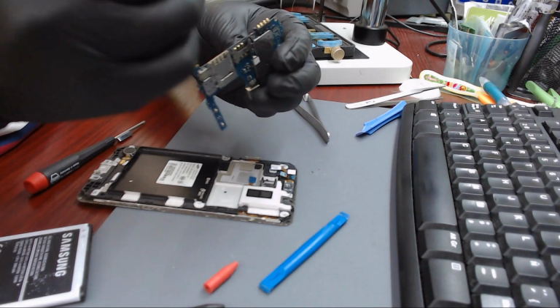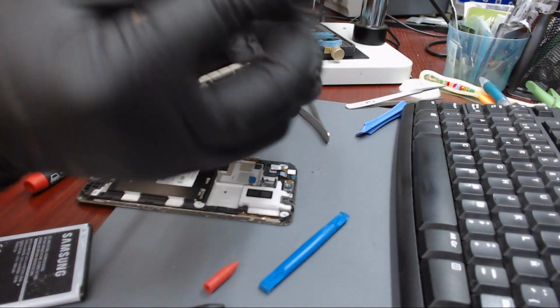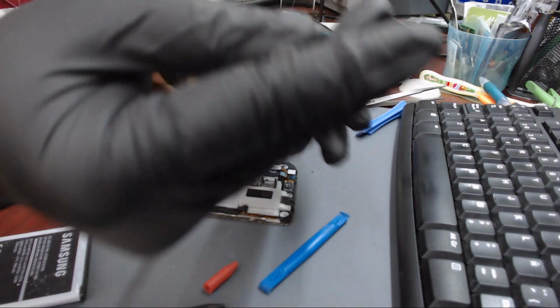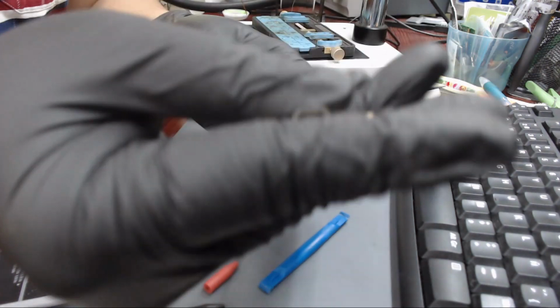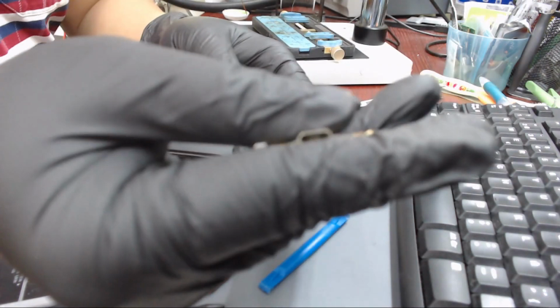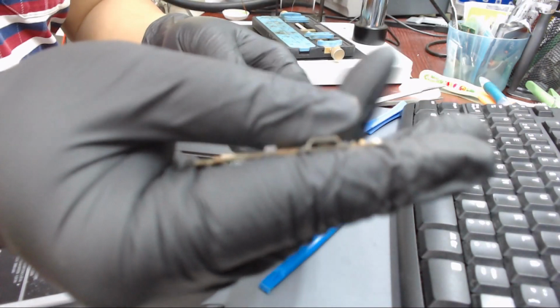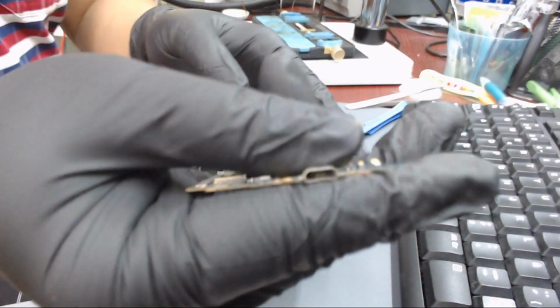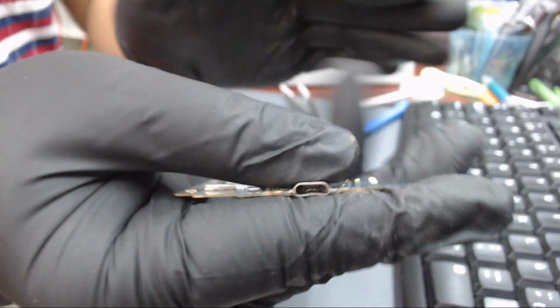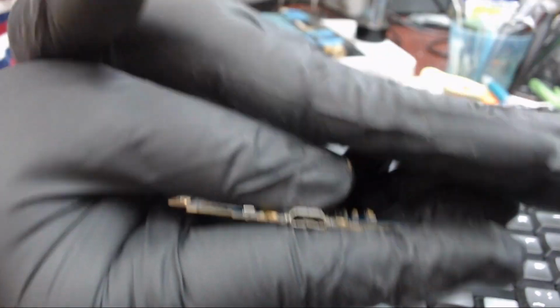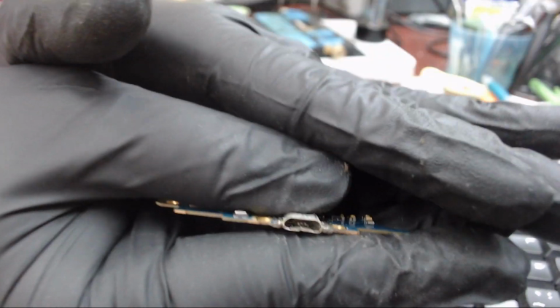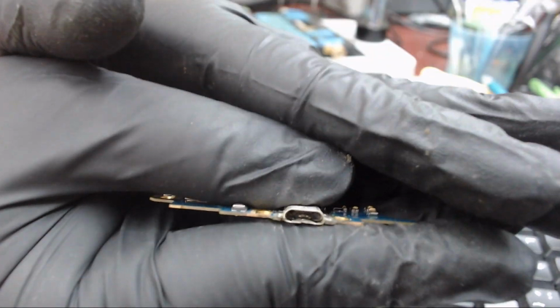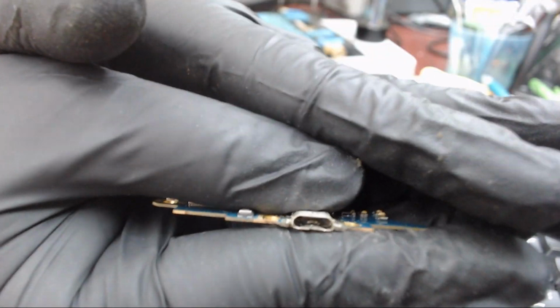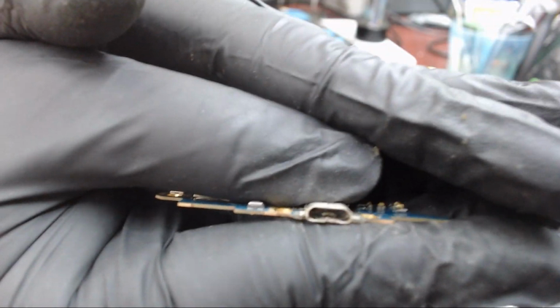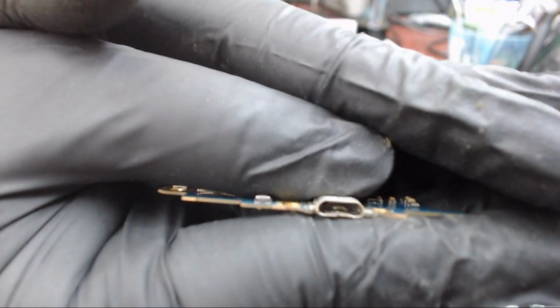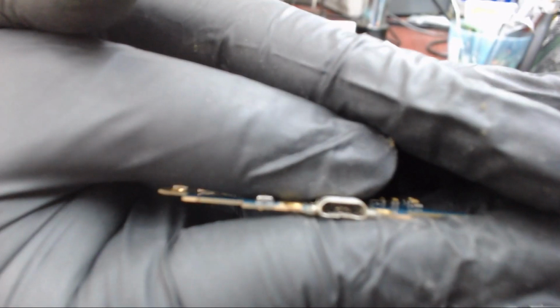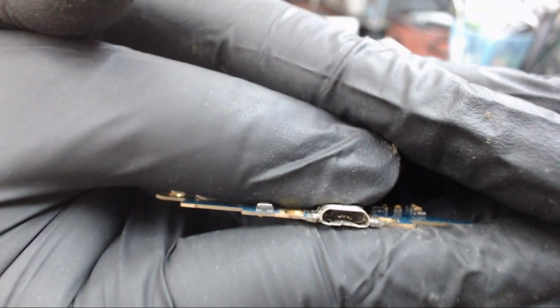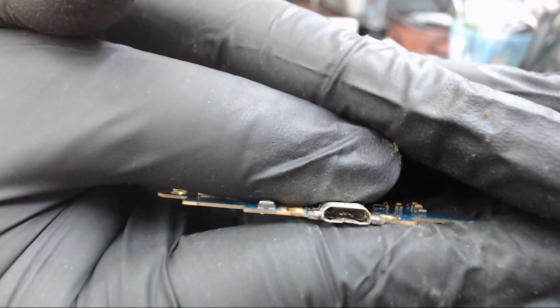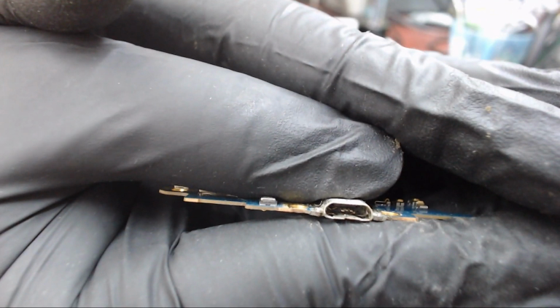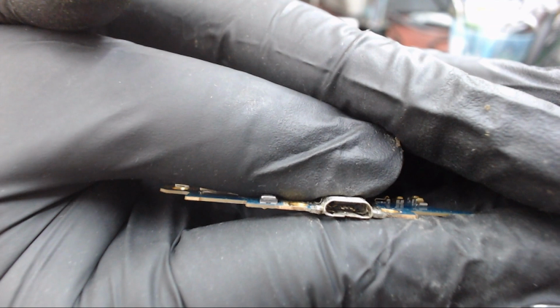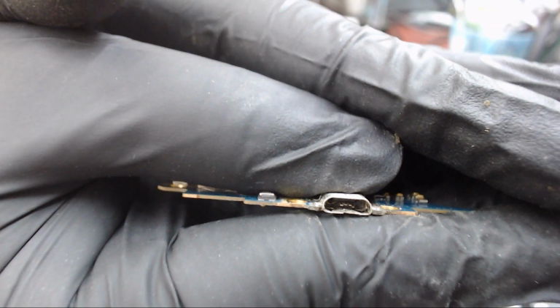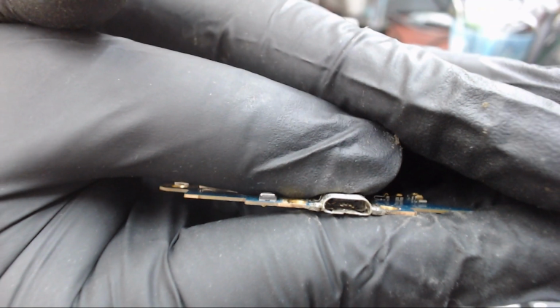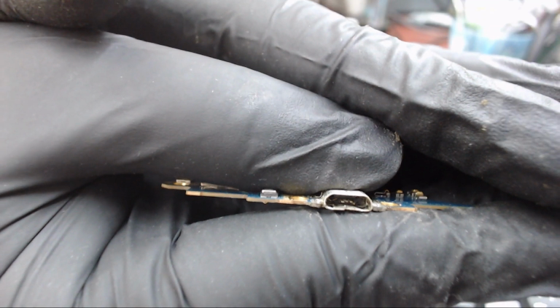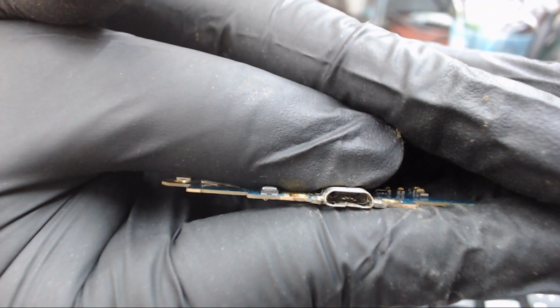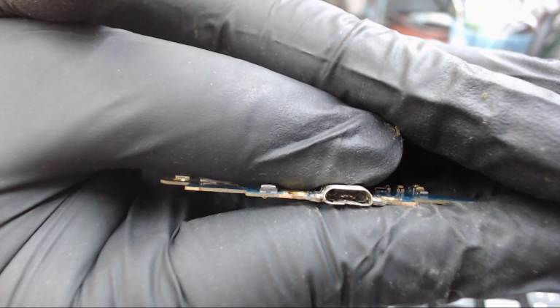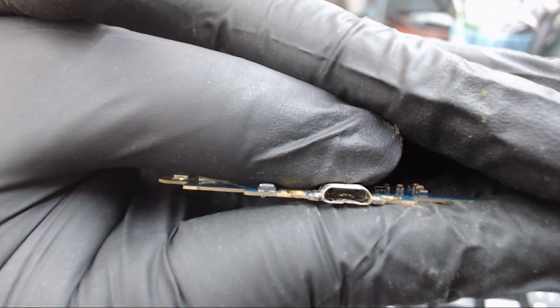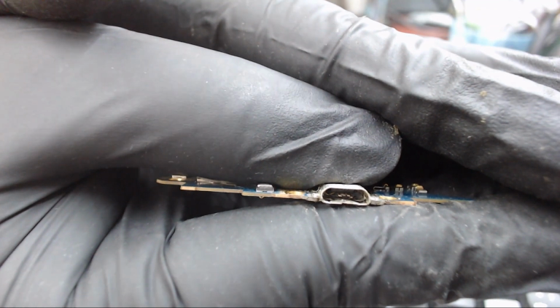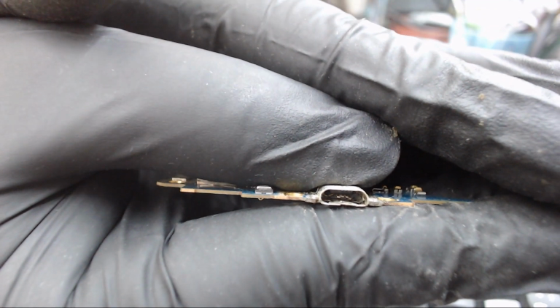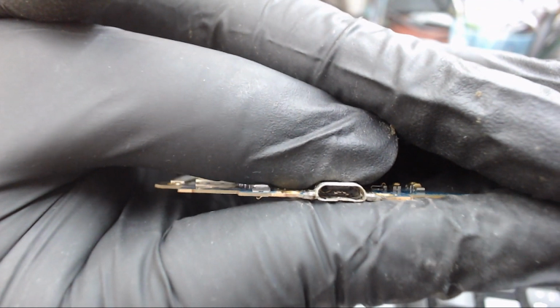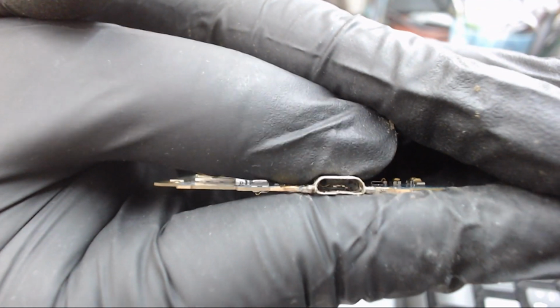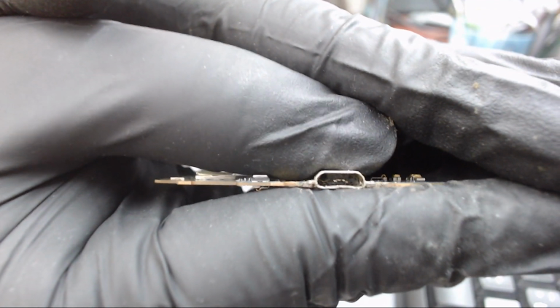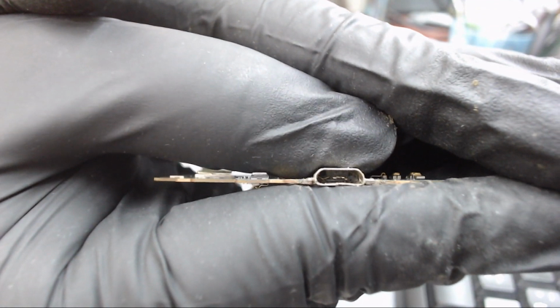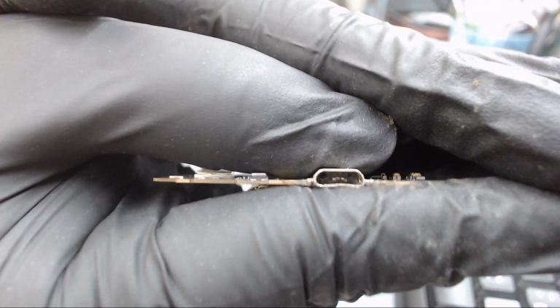Hello everybody. Today we have a Samsung Galaxy Grand Prime G530 that has a broken charging port.